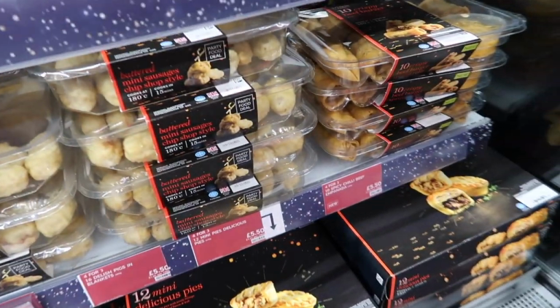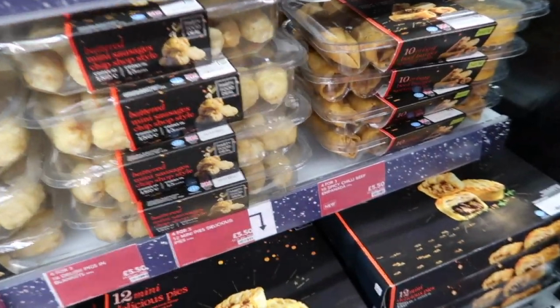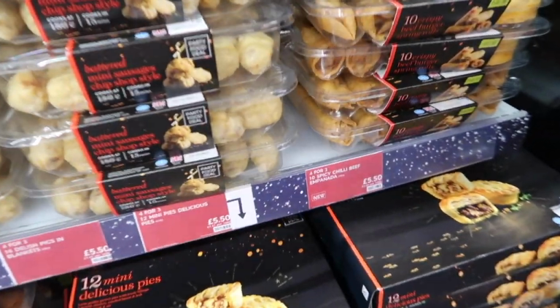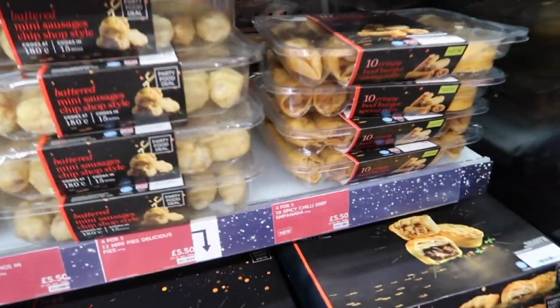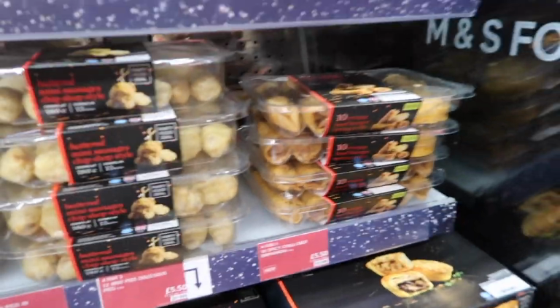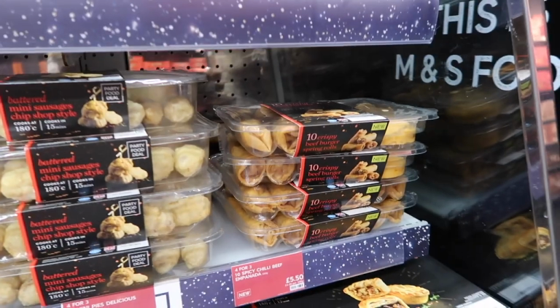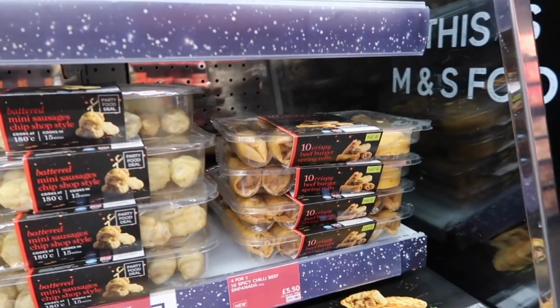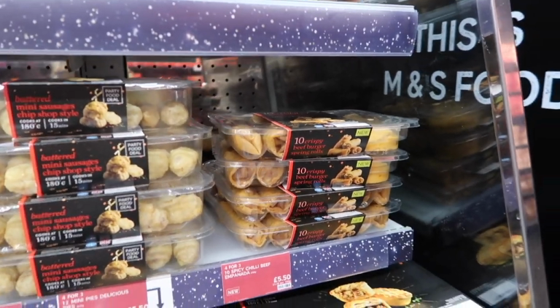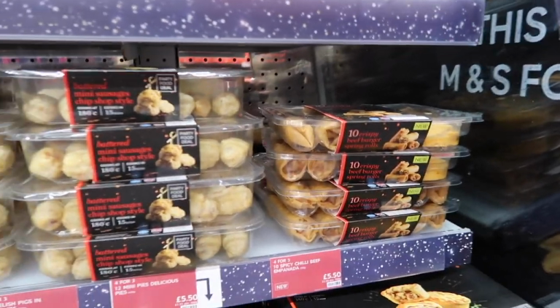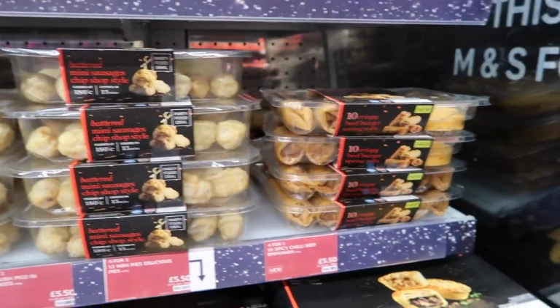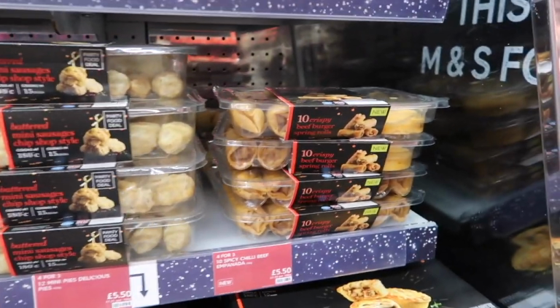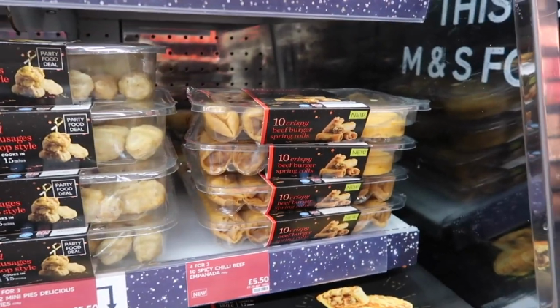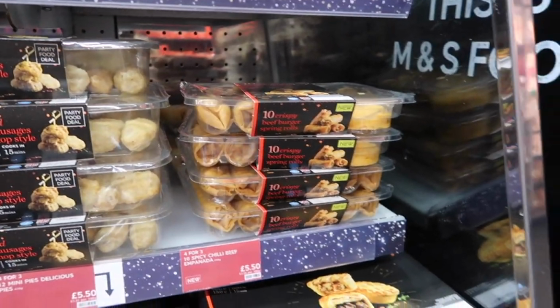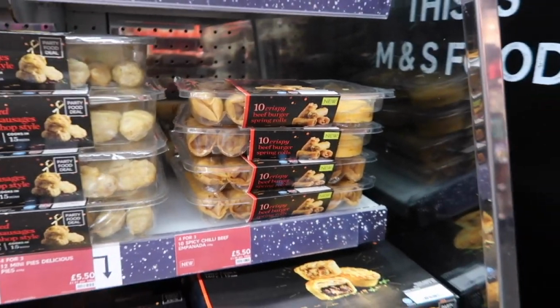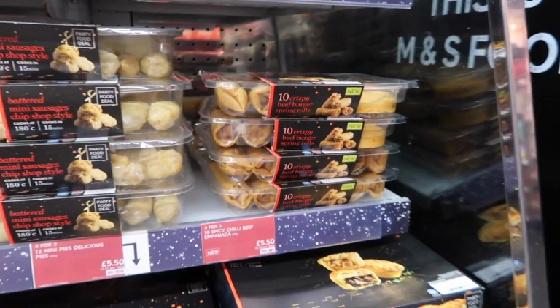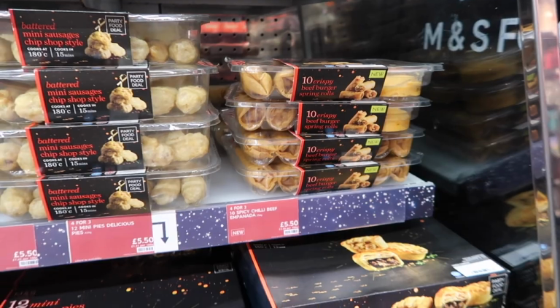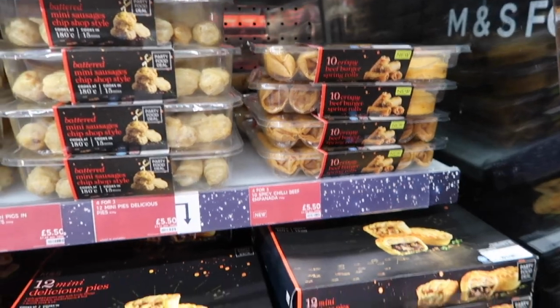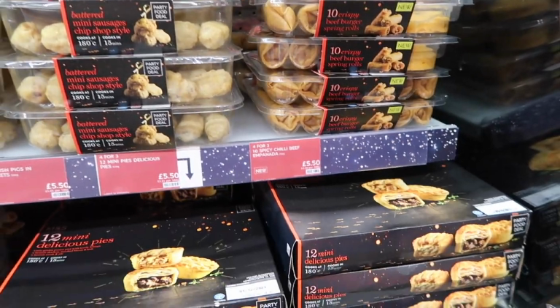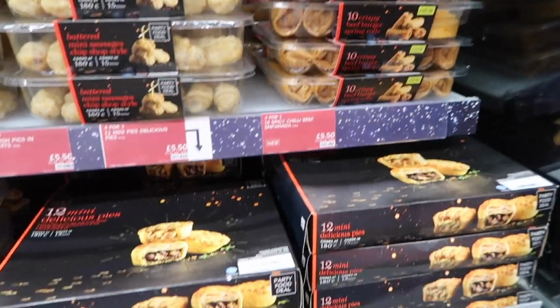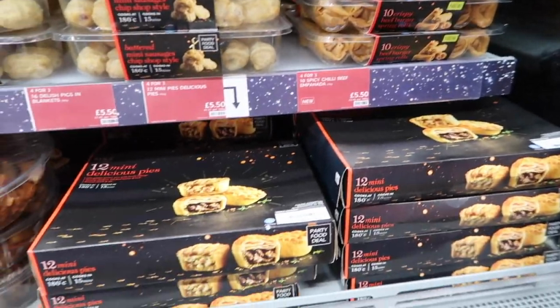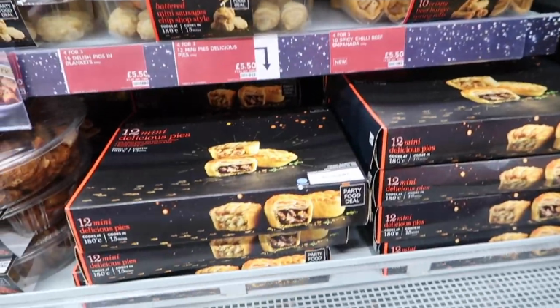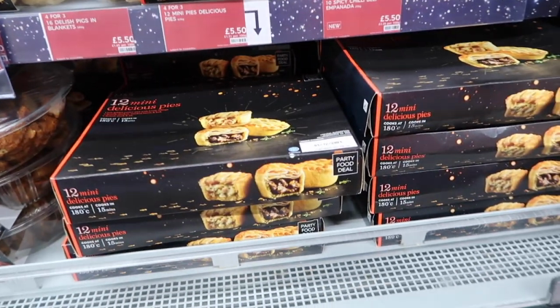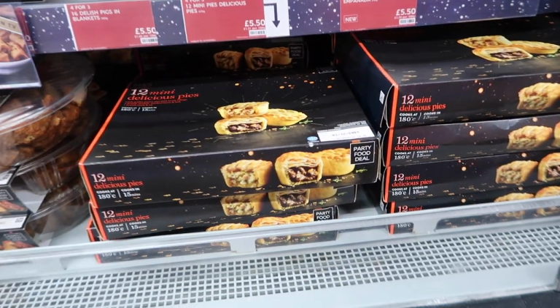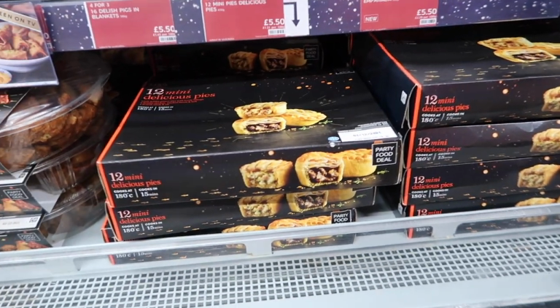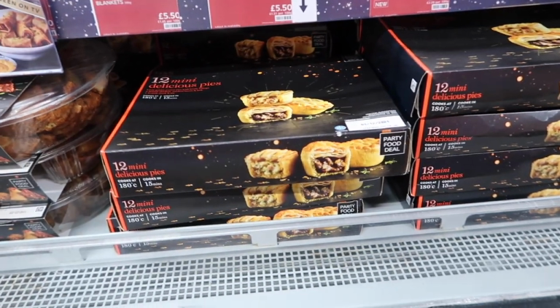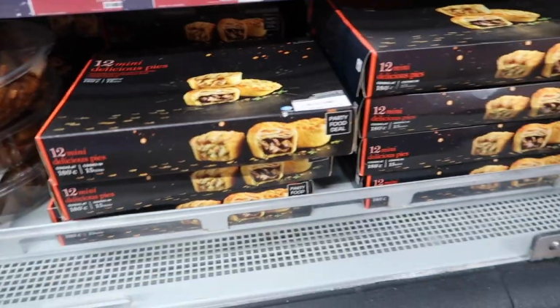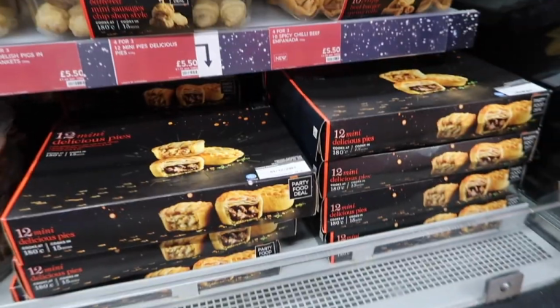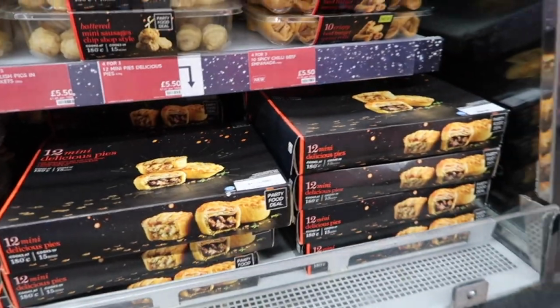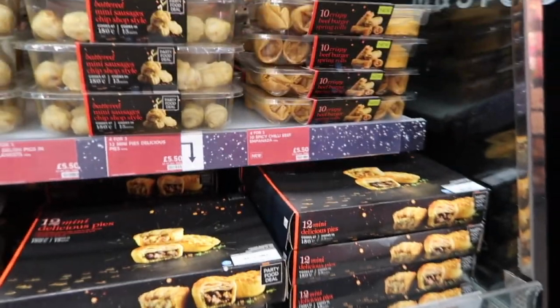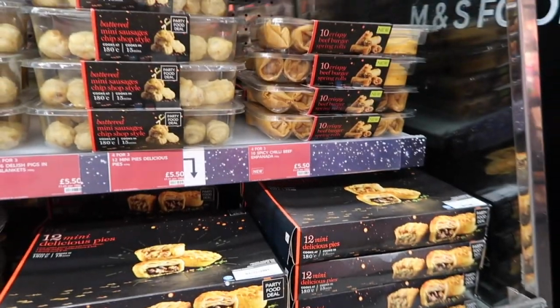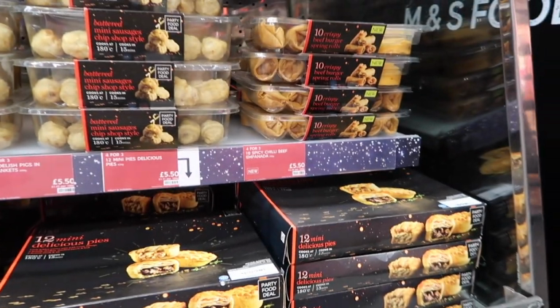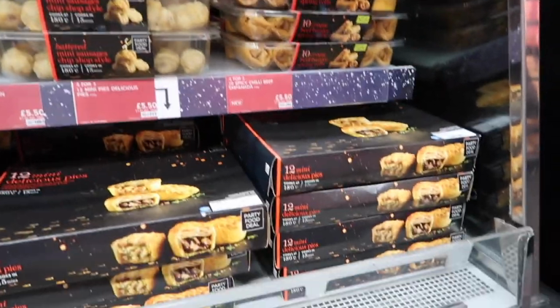Crispy beef burger spring rolls - like Magic Kingdom! They're definitely something to try if you enjoy the cheeseburger spring rolls over at the Magic Kingdom. I've heard a lot of people like those. I don't eat beef myself, but certainly something to look into.